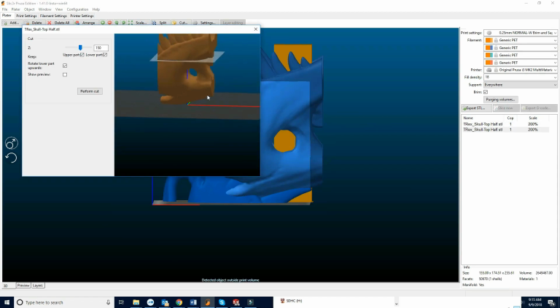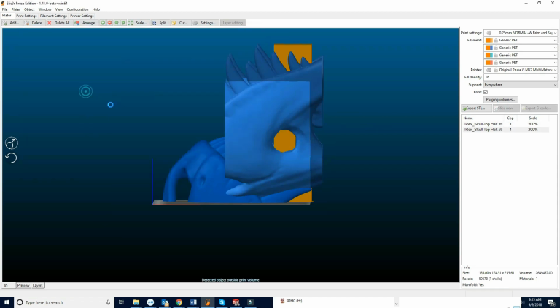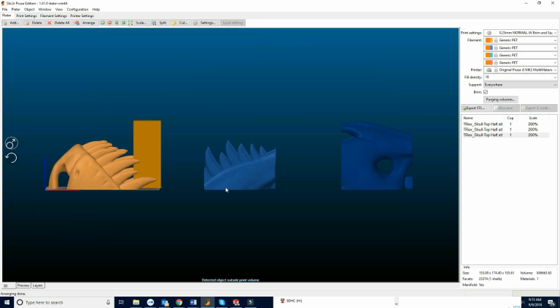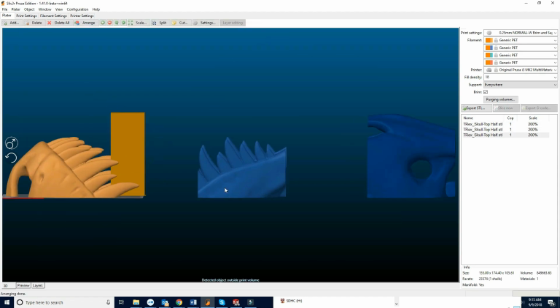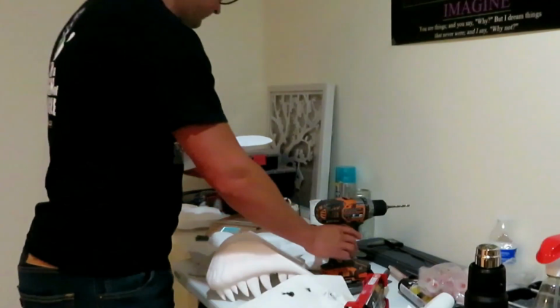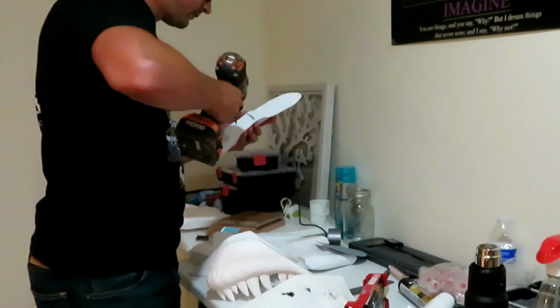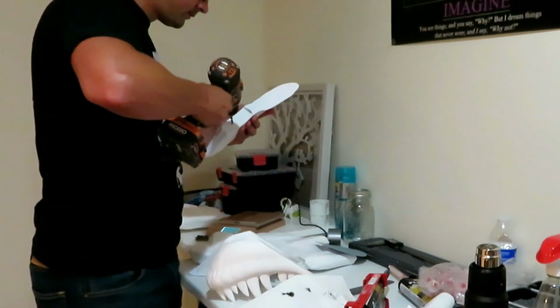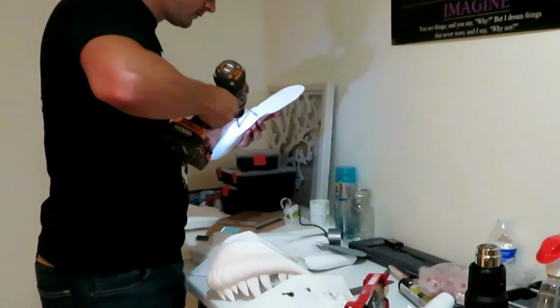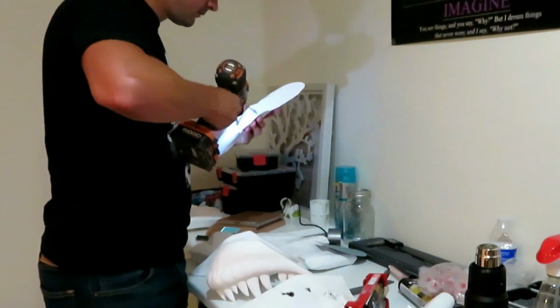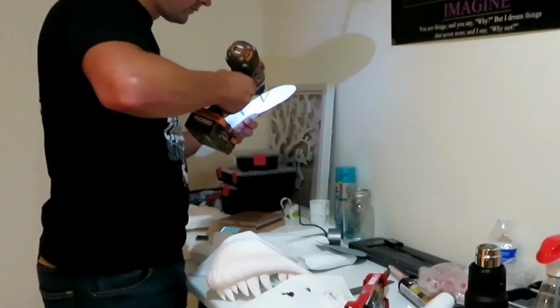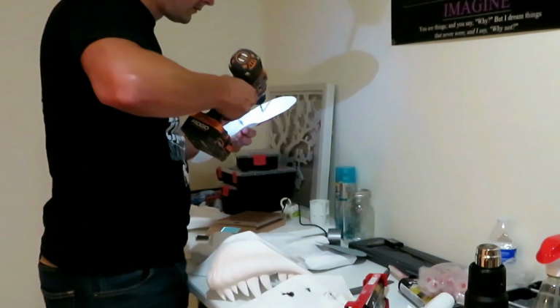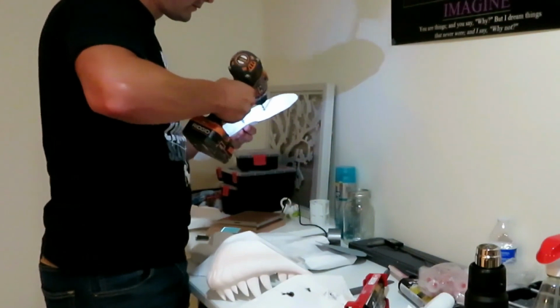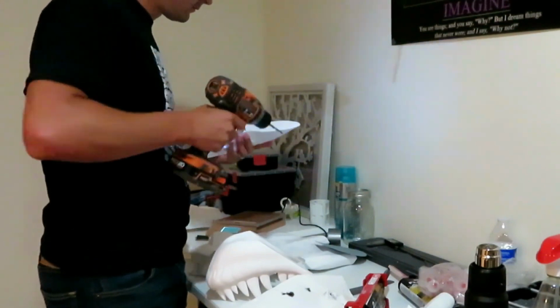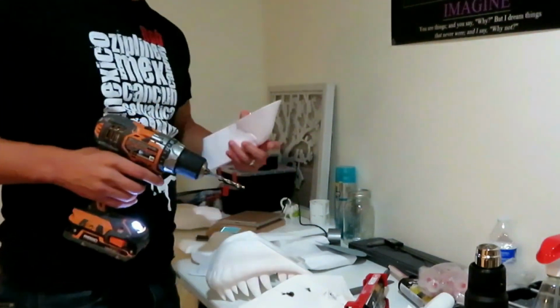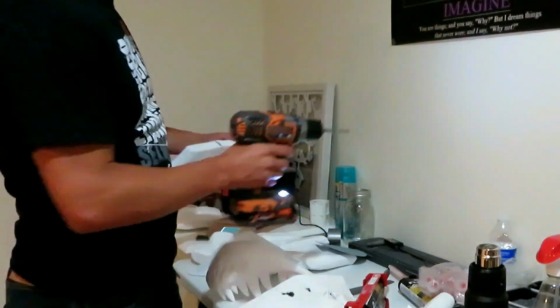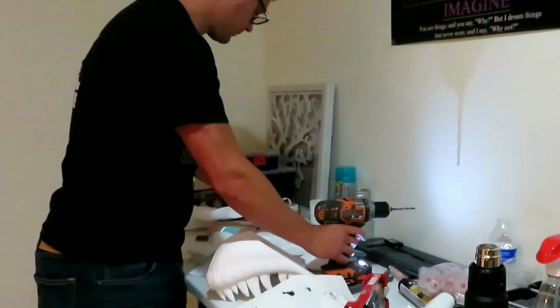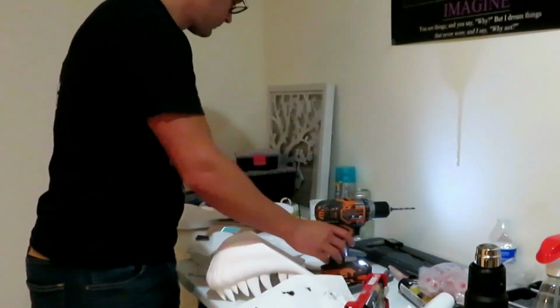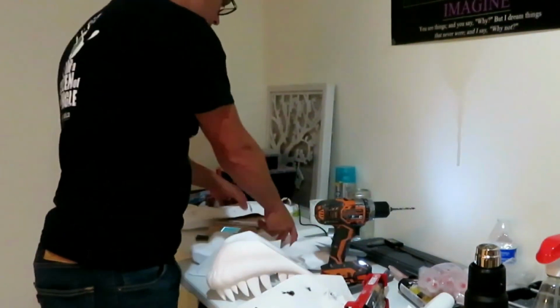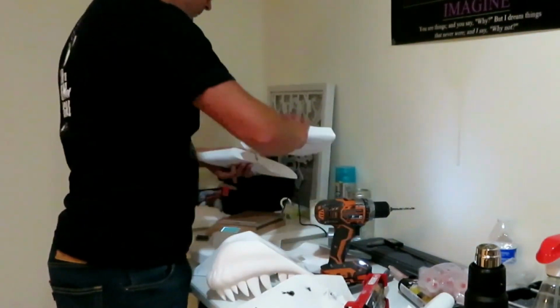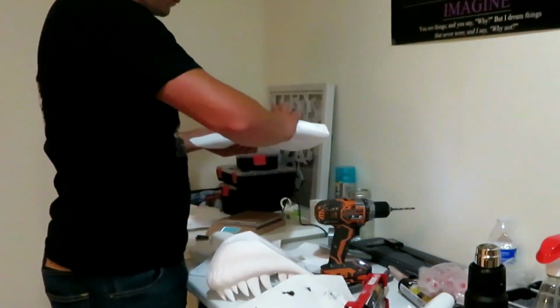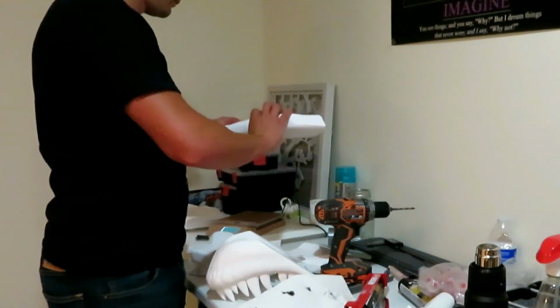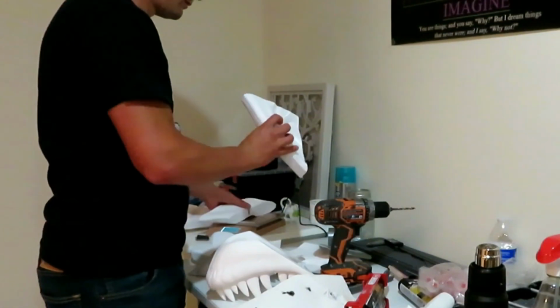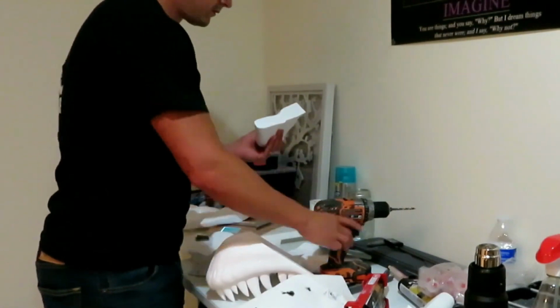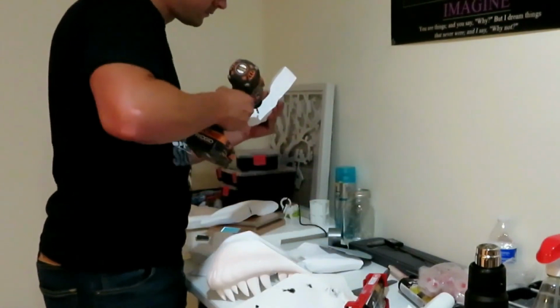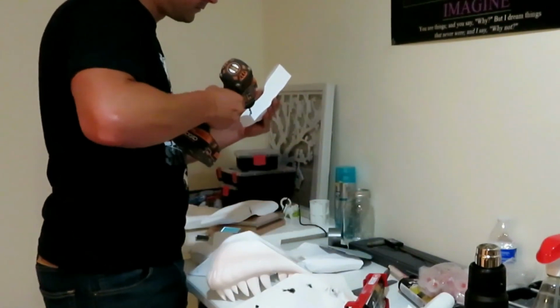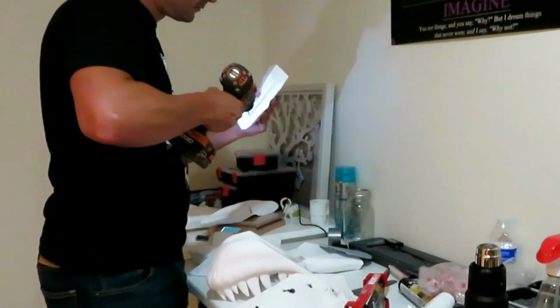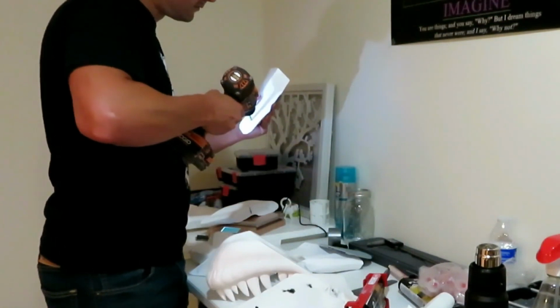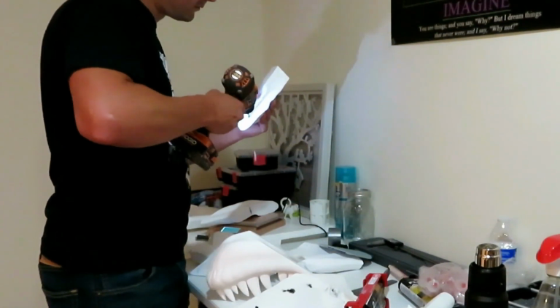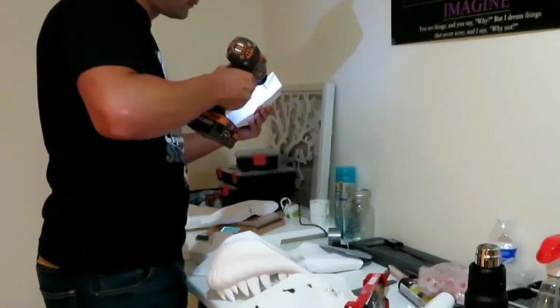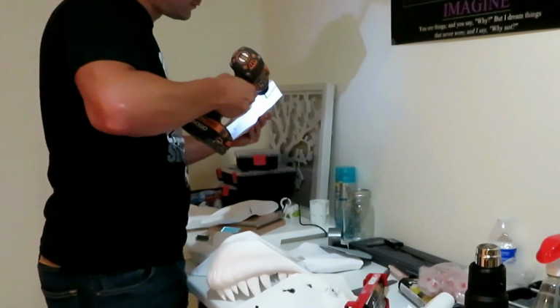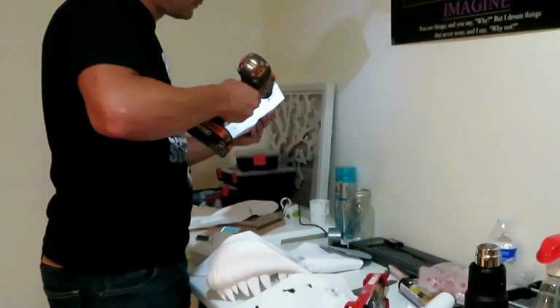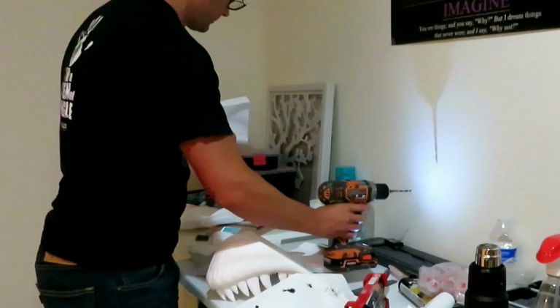Got my three parts, we're gonna print those. Now it's time to assemble the lower jaw. As you can see I drill holes in the pieces and try to match those holes up, so it creates little plugs for the epoxy.